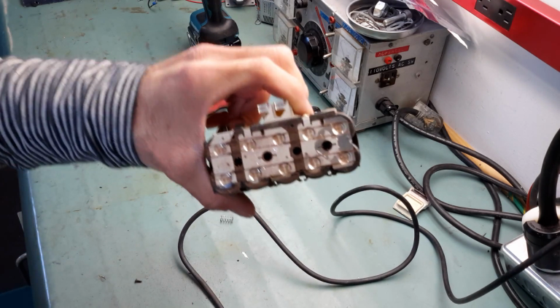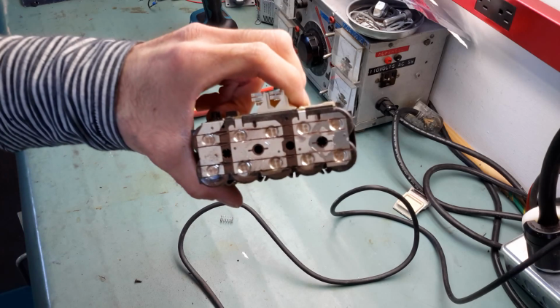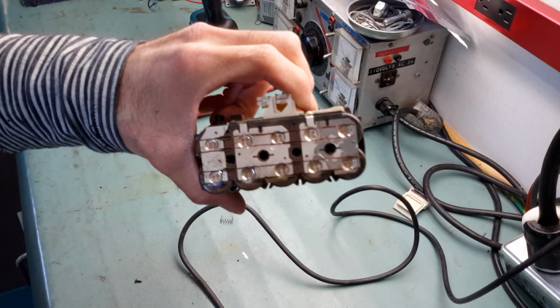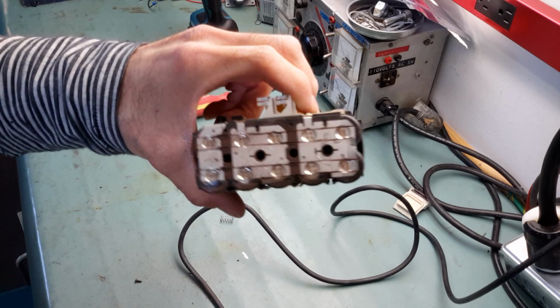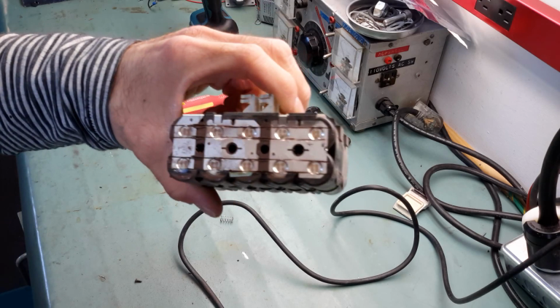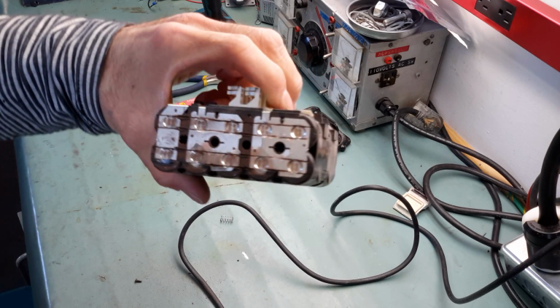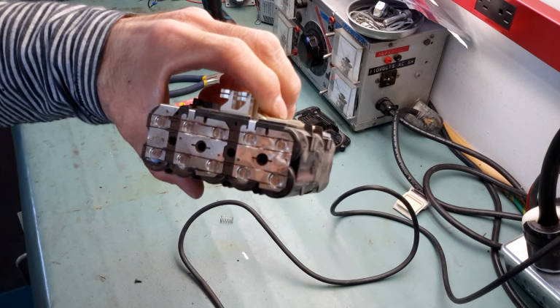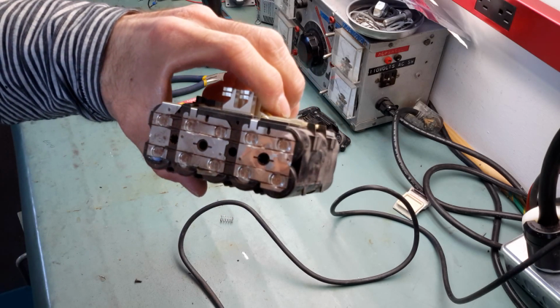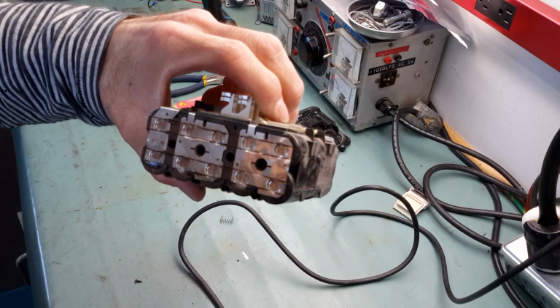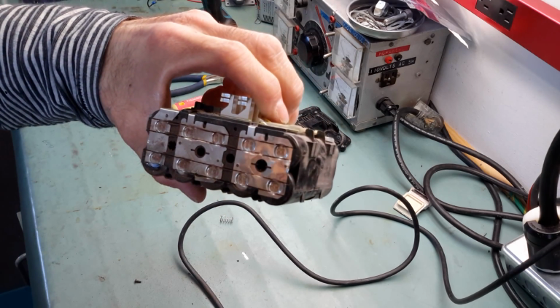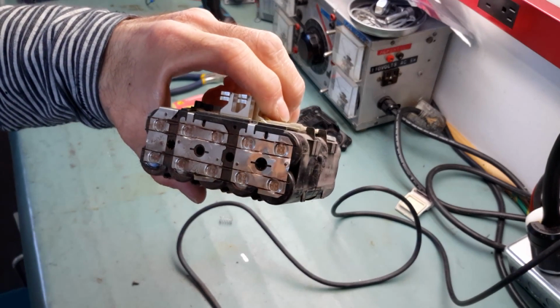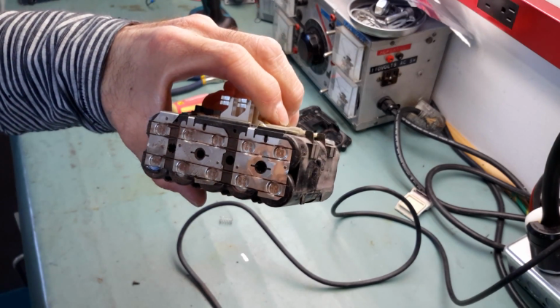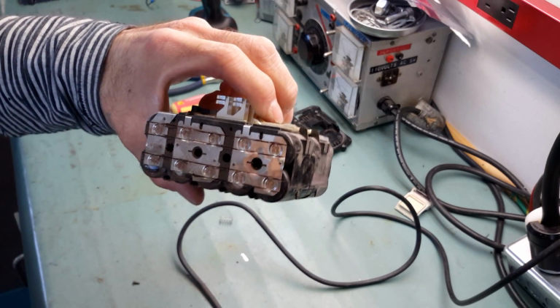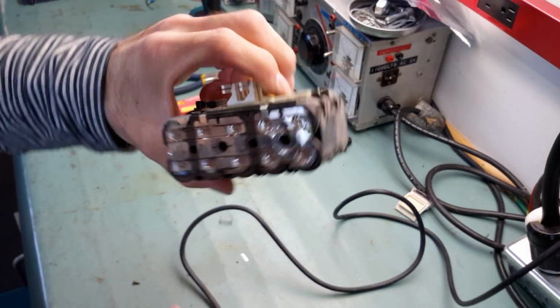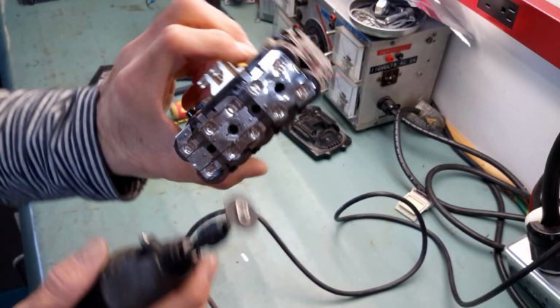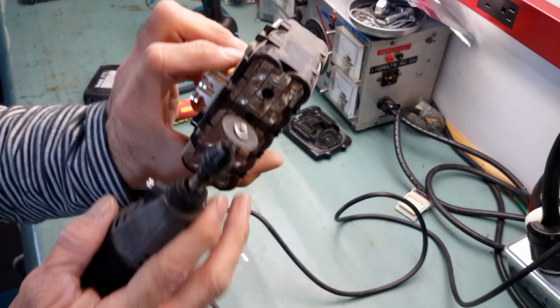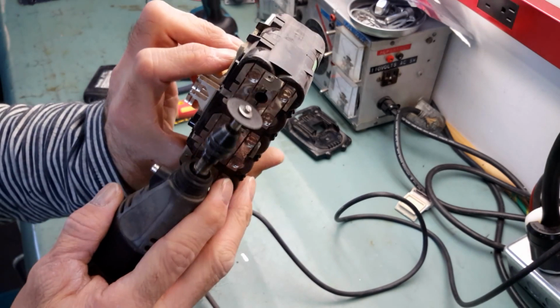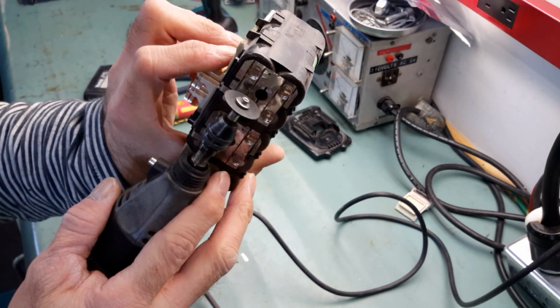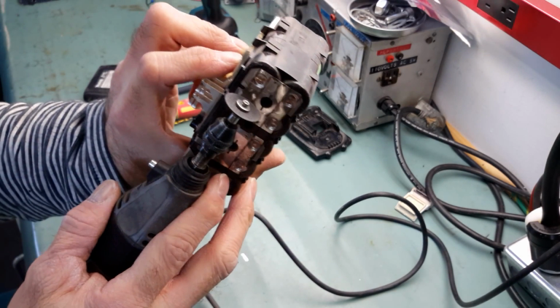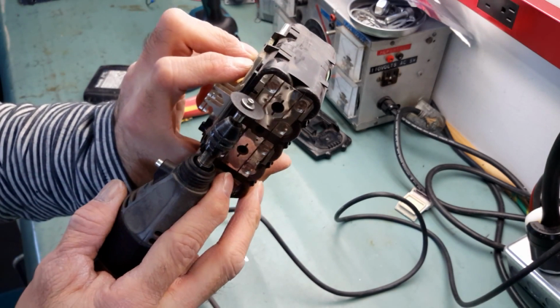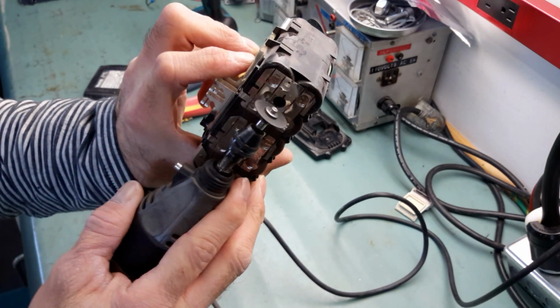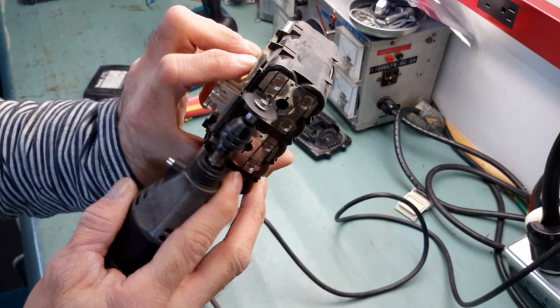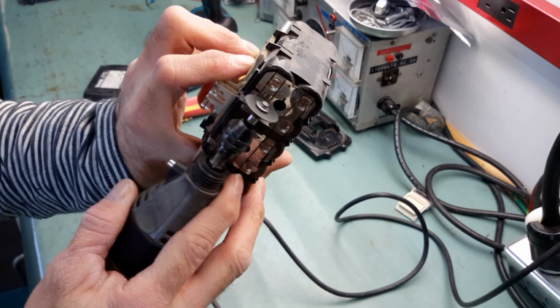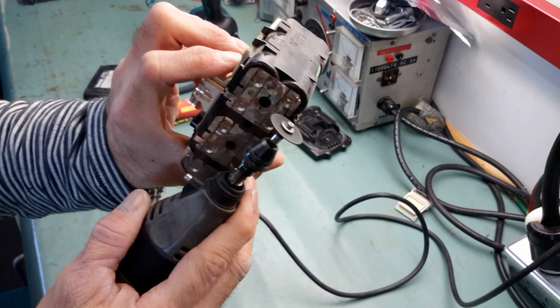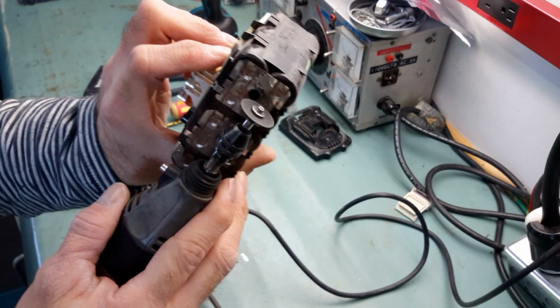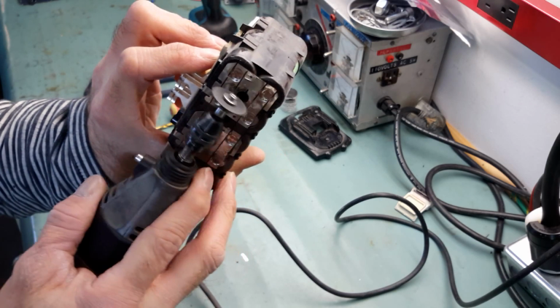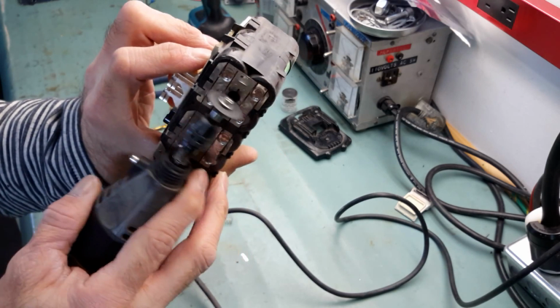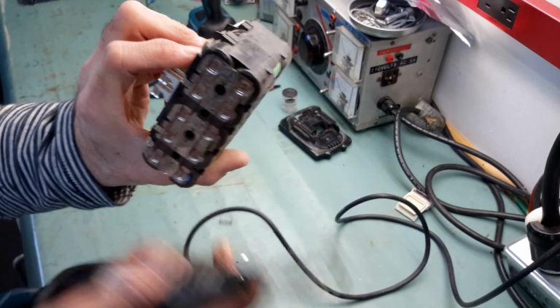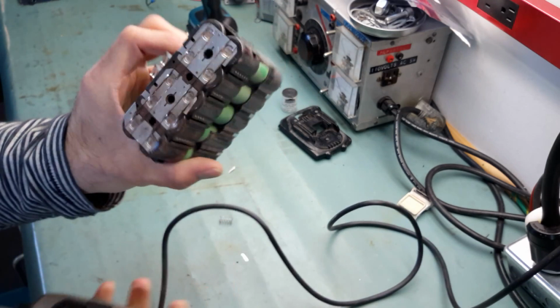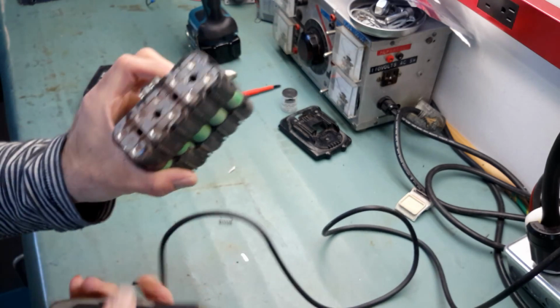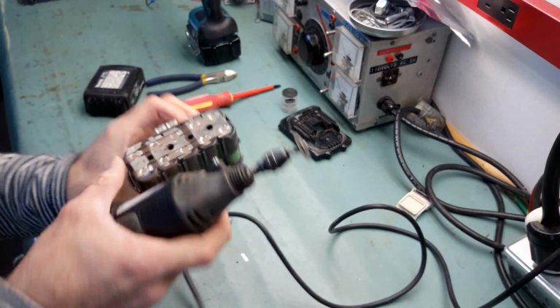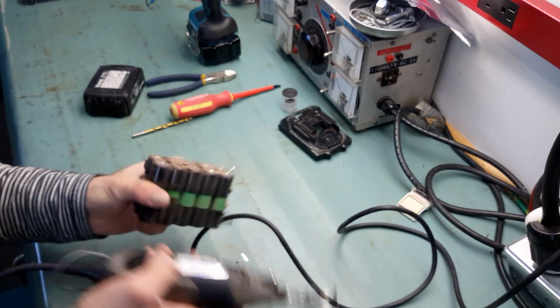You can see the four cuts are done, and now I will cut right here between the cells.